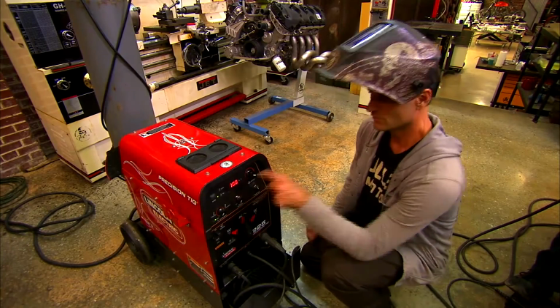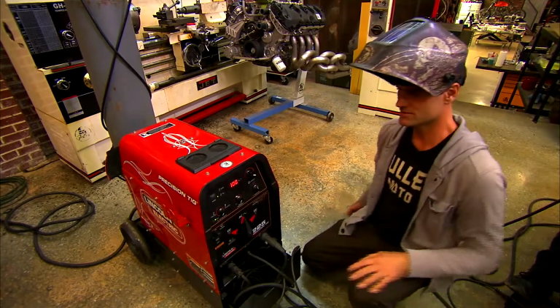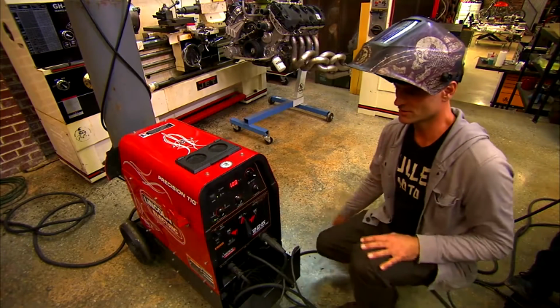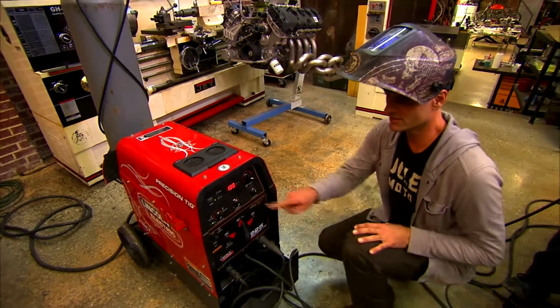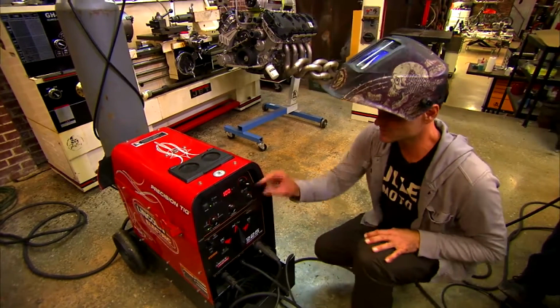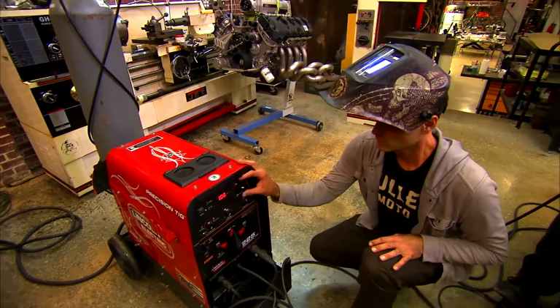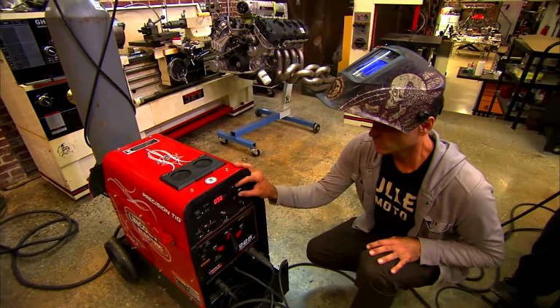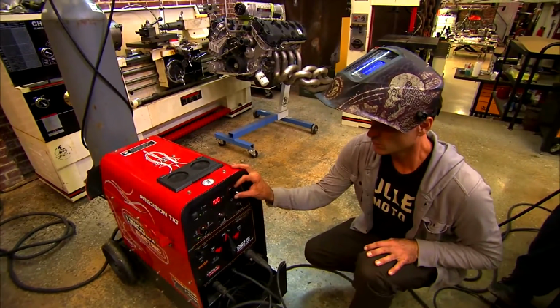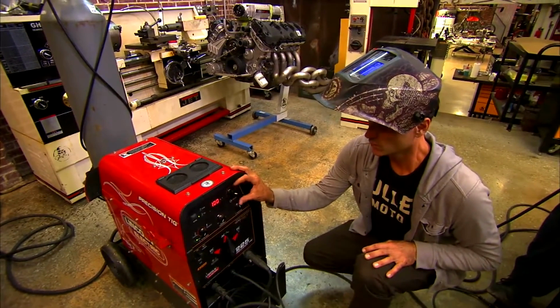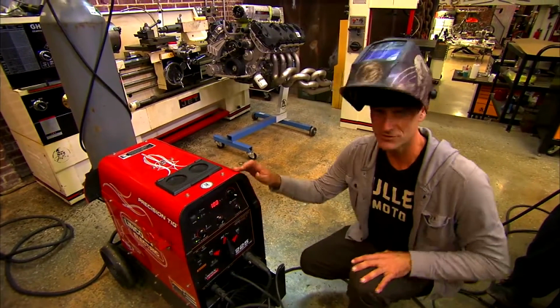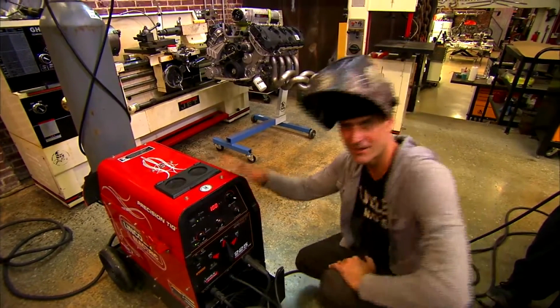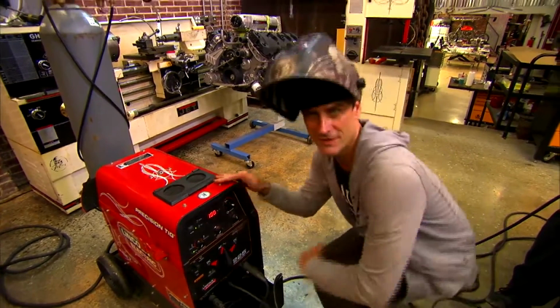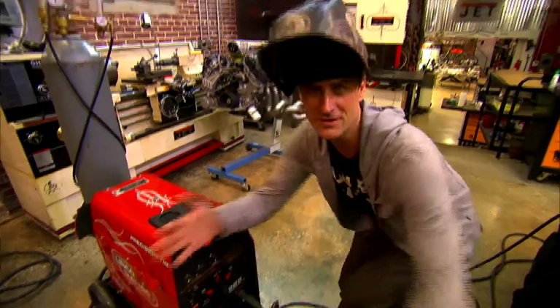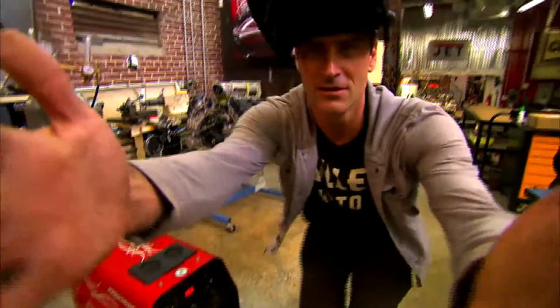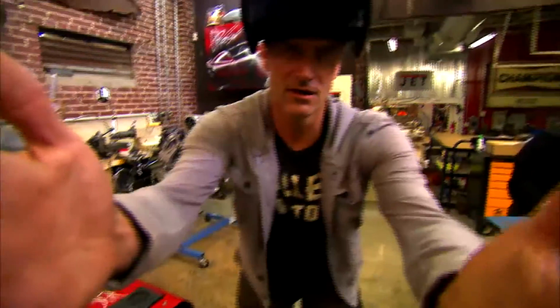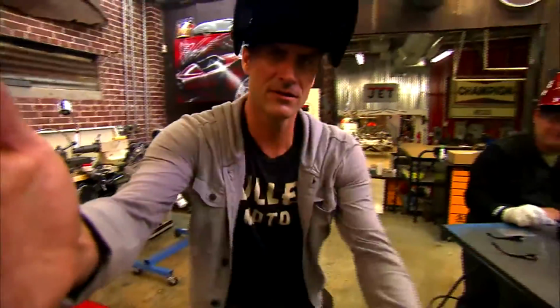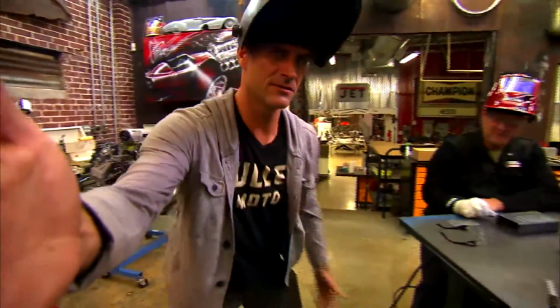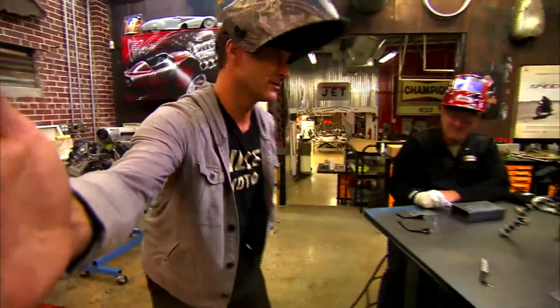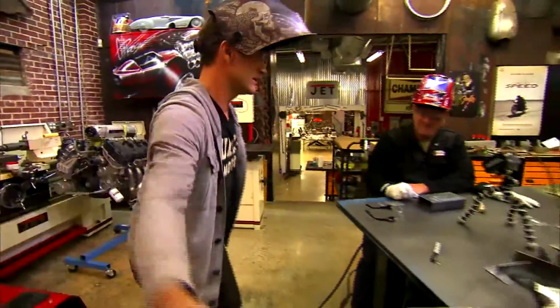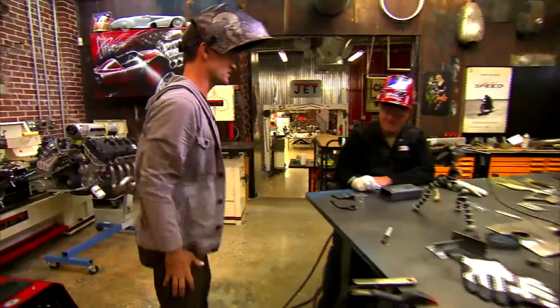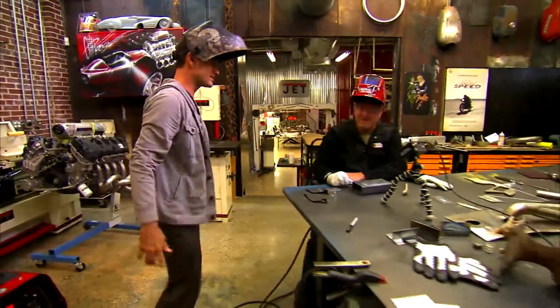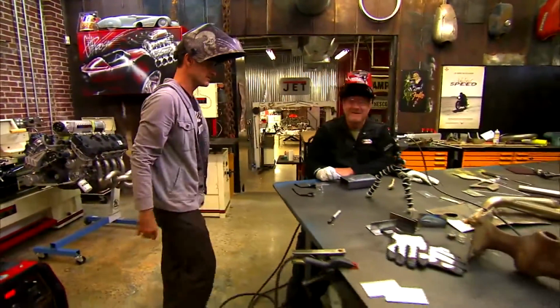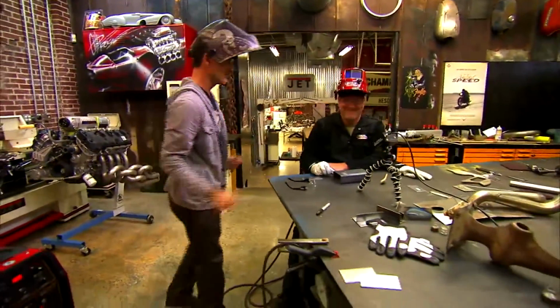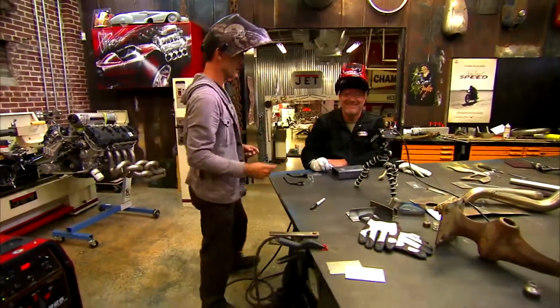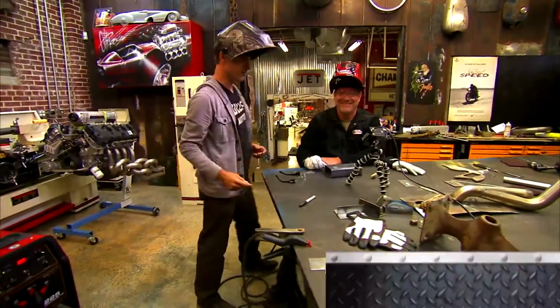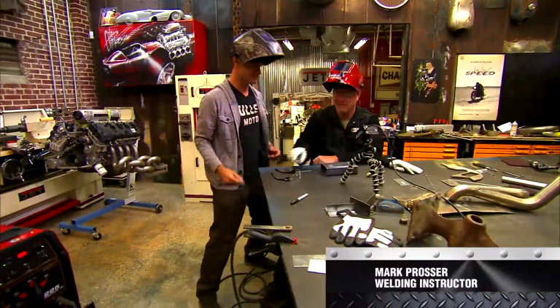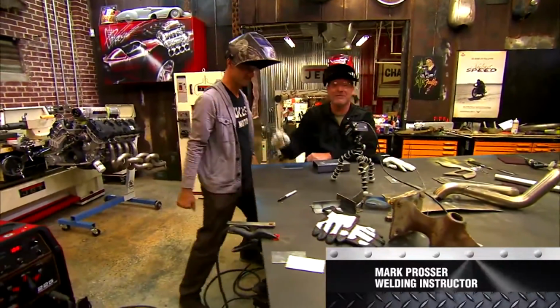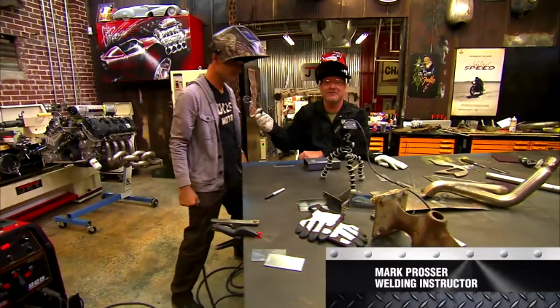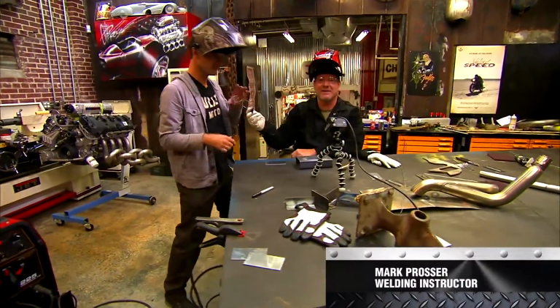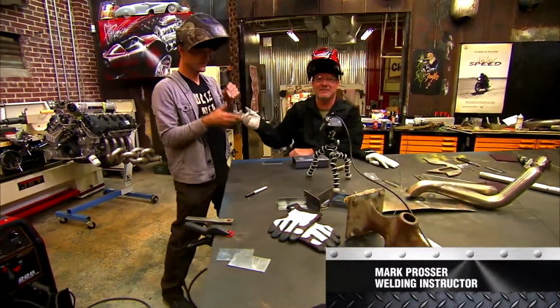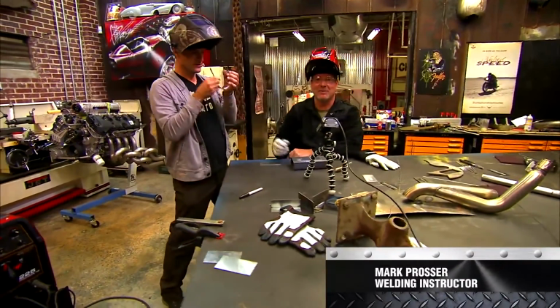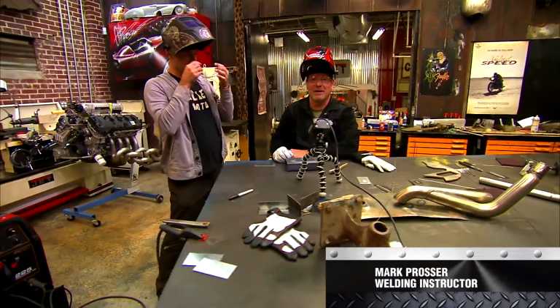We're going to set it to 100 amps with your dial, and then come on over and meet Mr. Prosser. I'm going to give Fuller safety glasses before we weld.